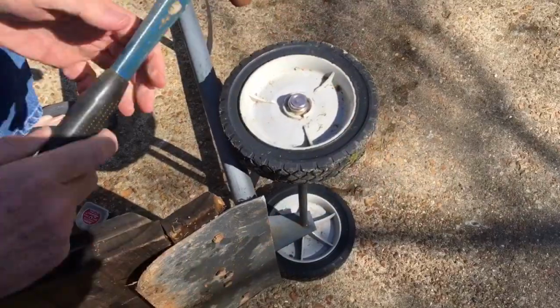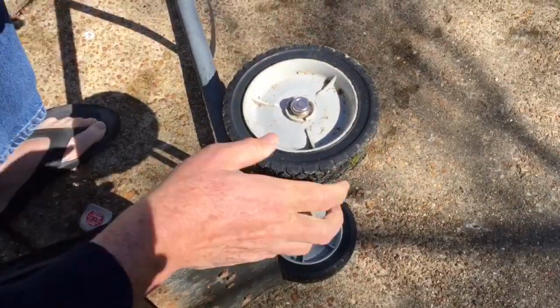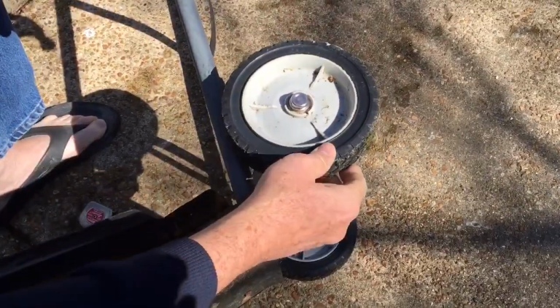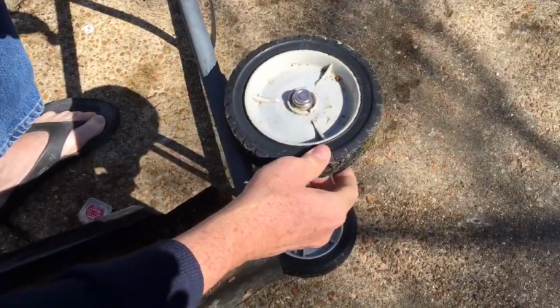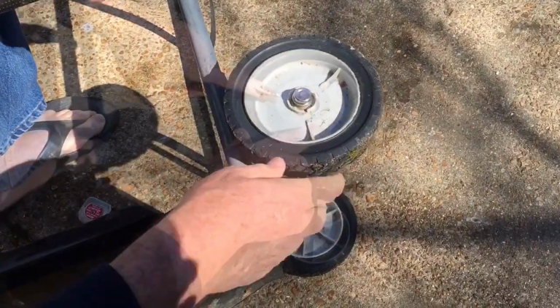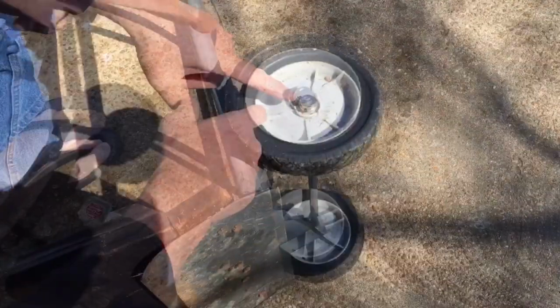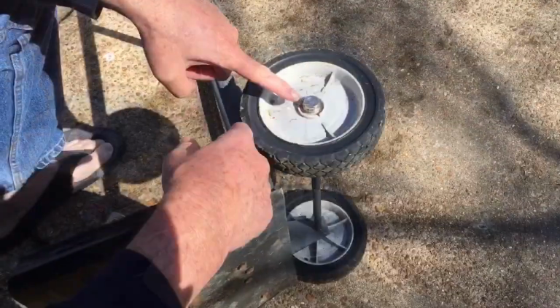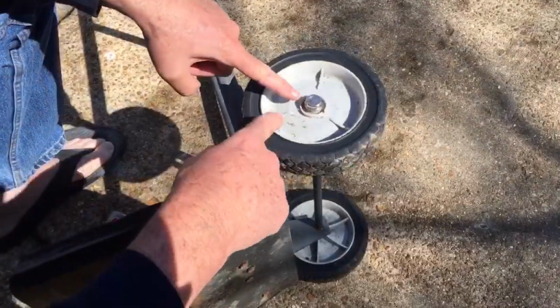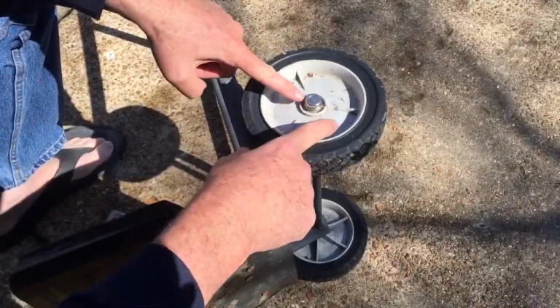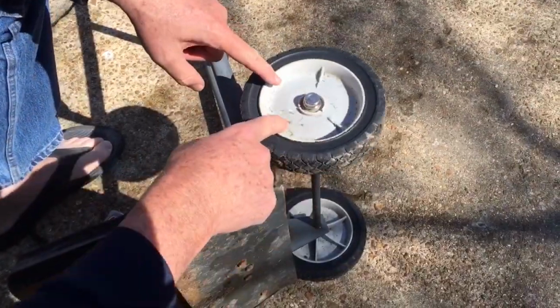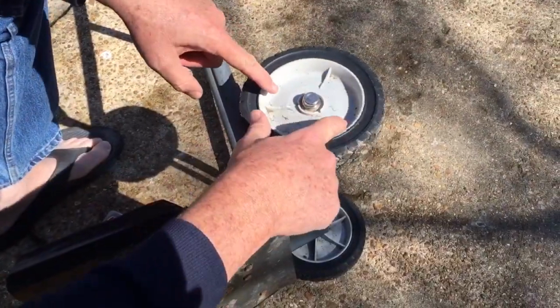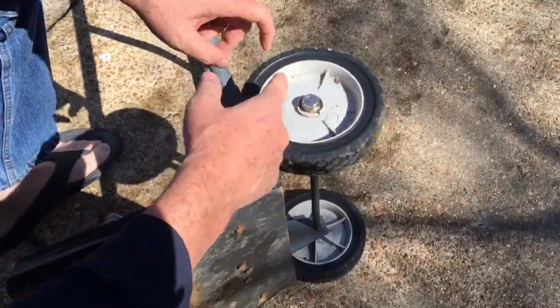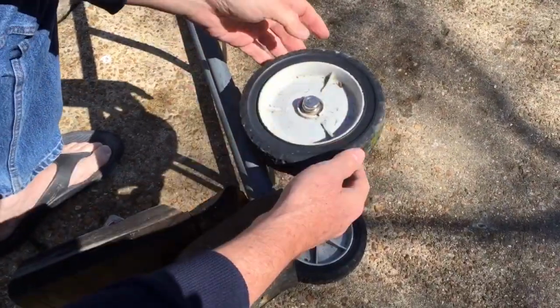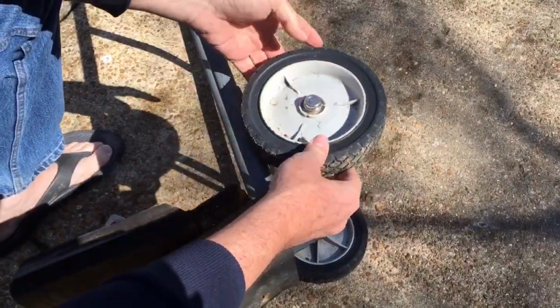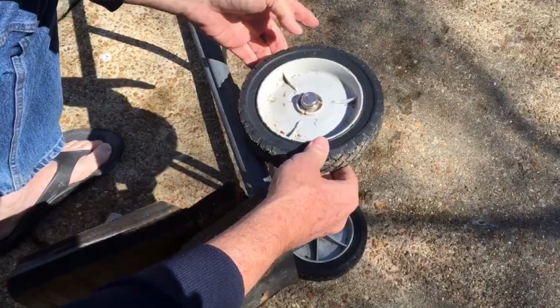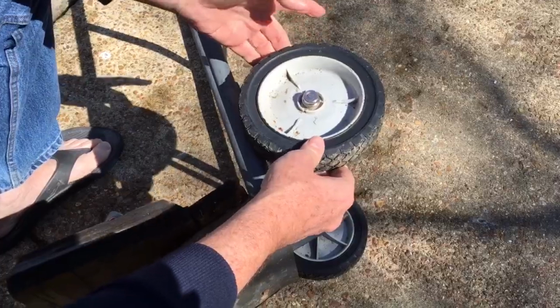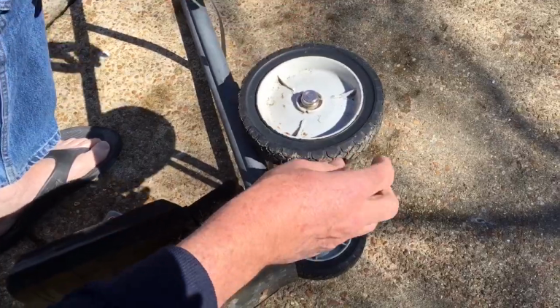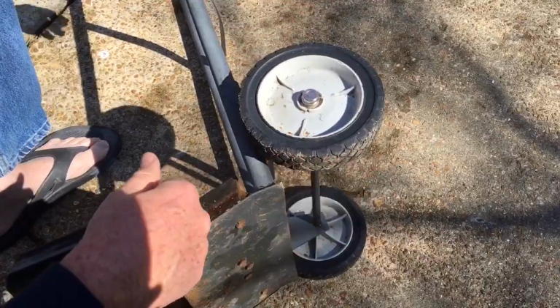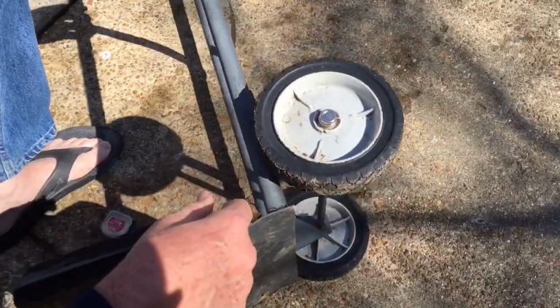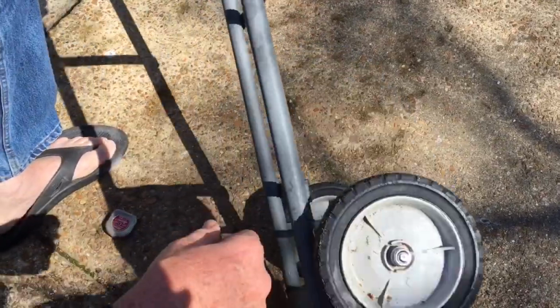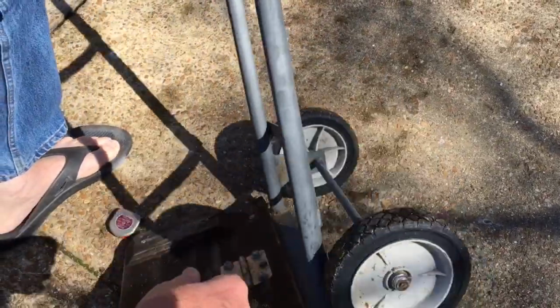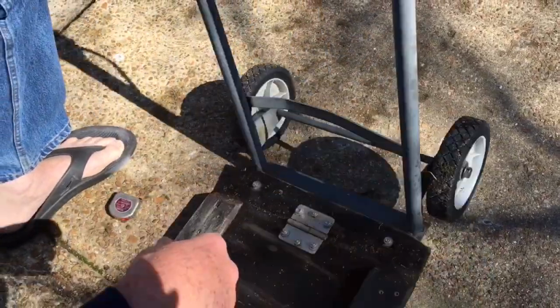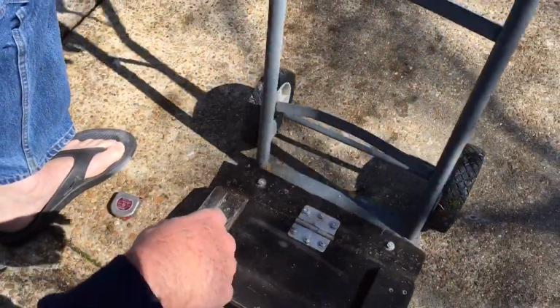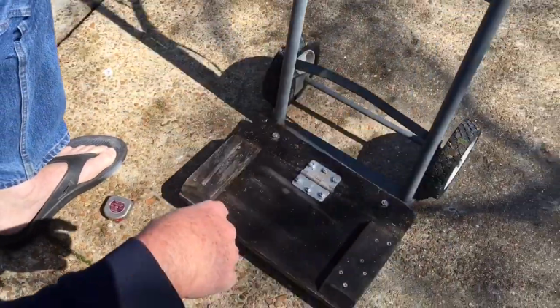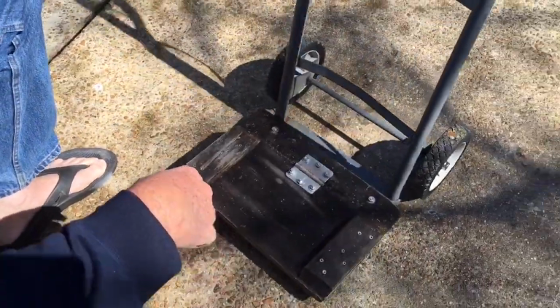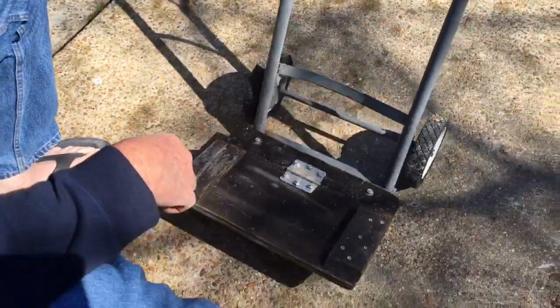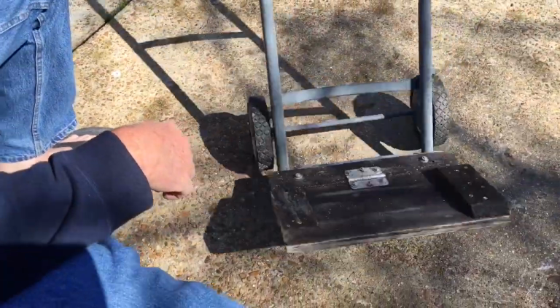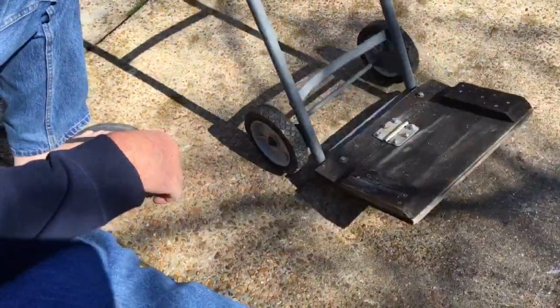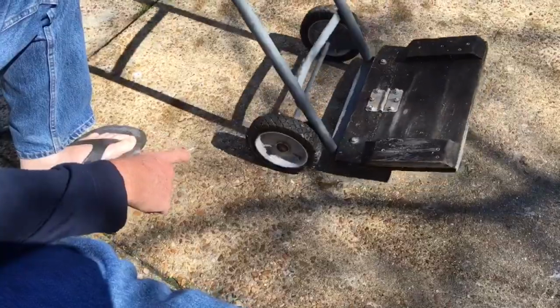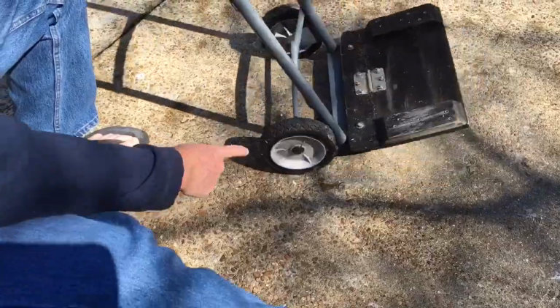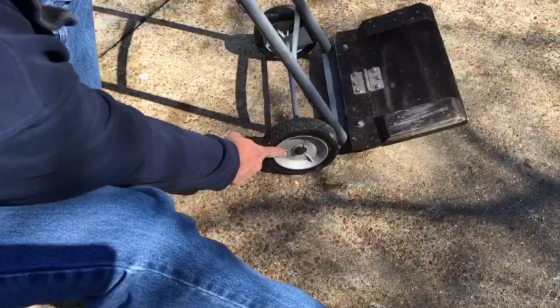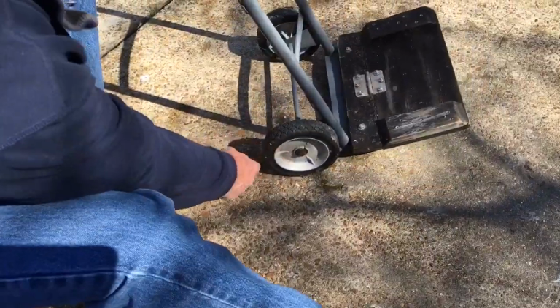And it's done. I should have put something over it so I didn't scuff it up, but the thing is functional. Probably should have got two of them because this one's kind of rusty.